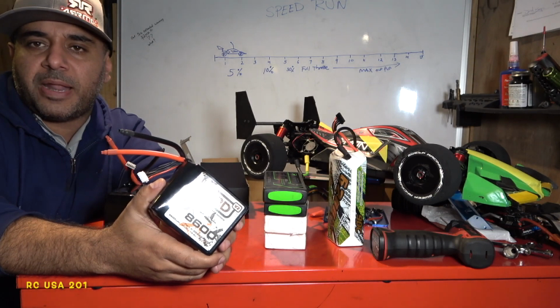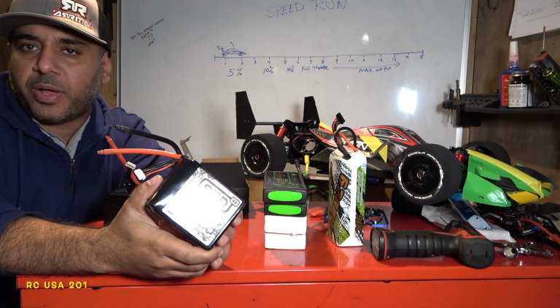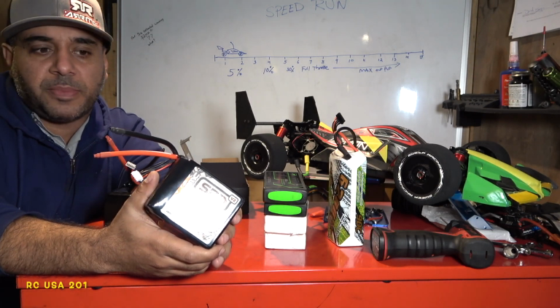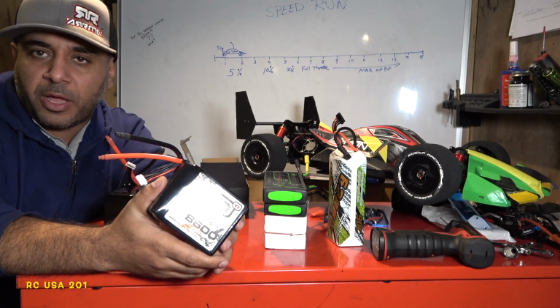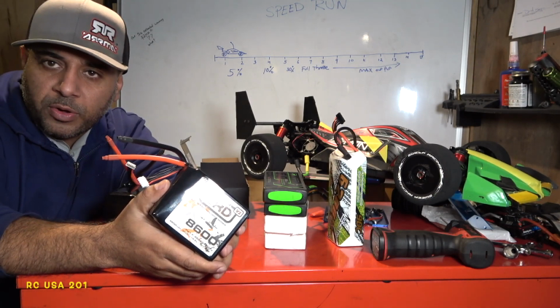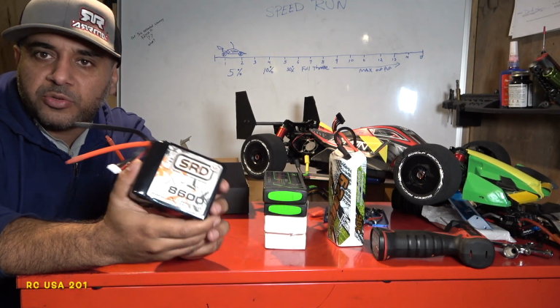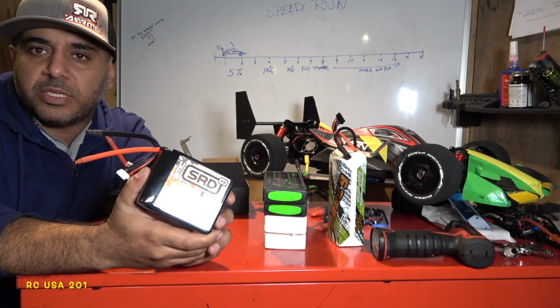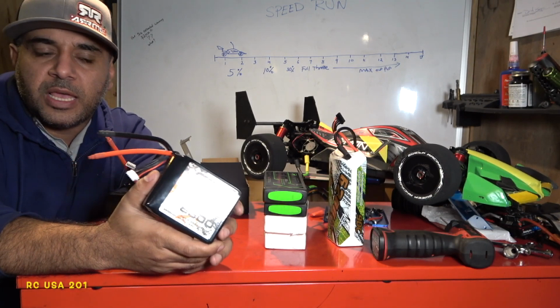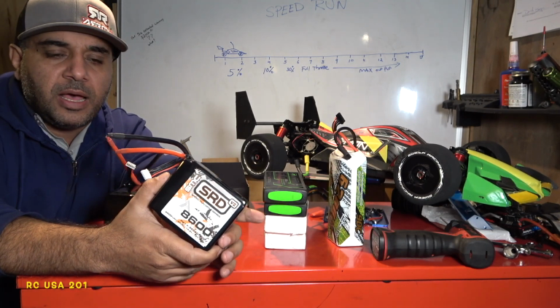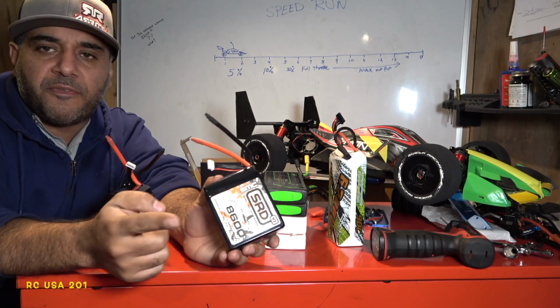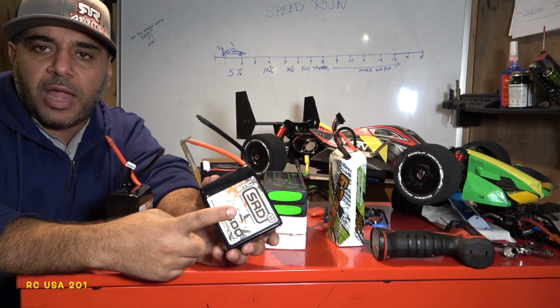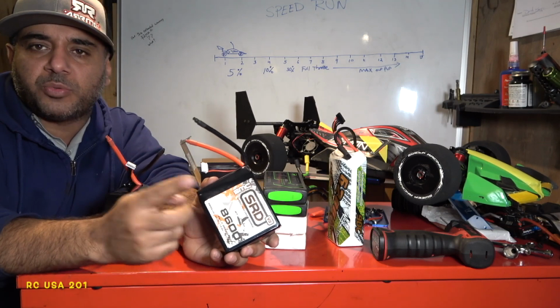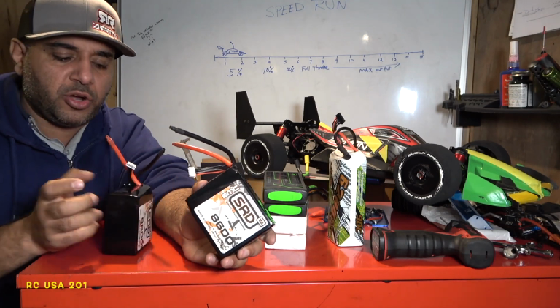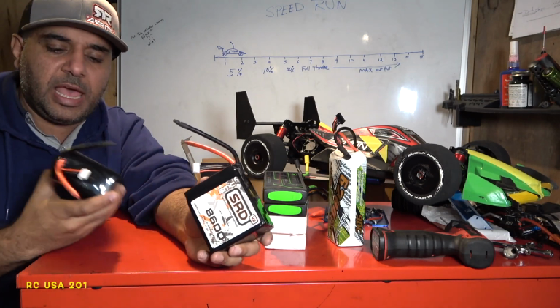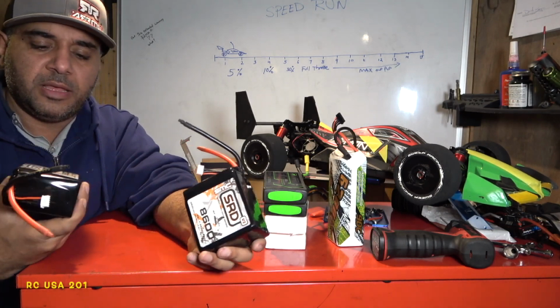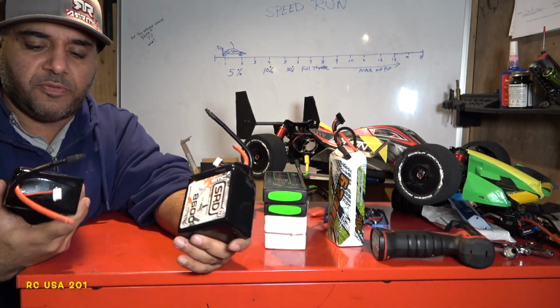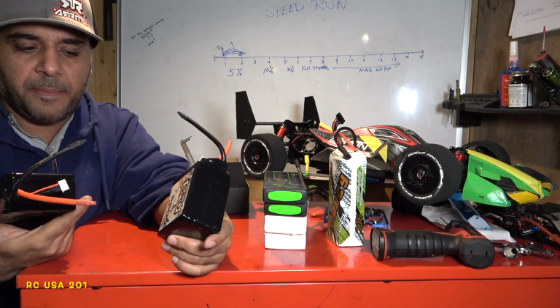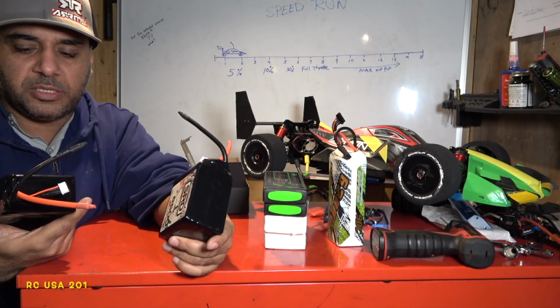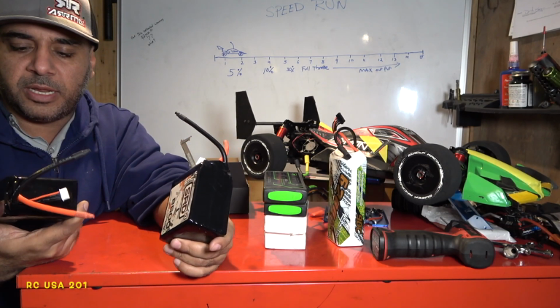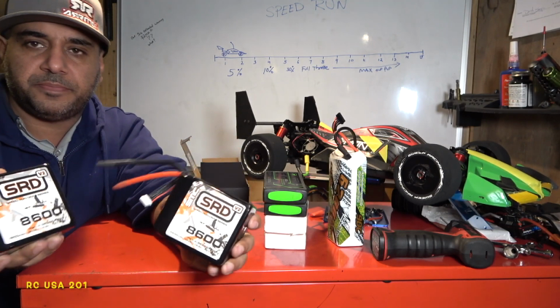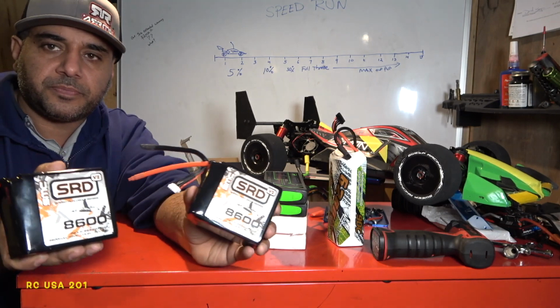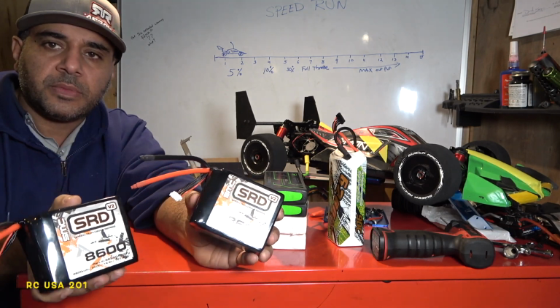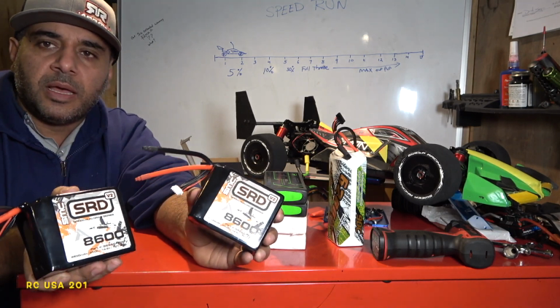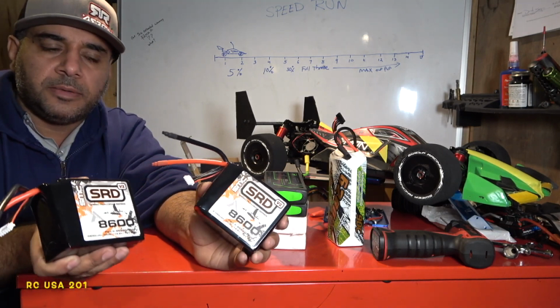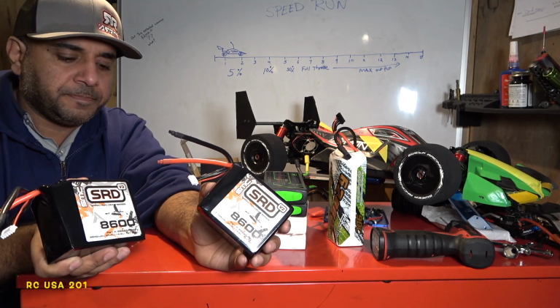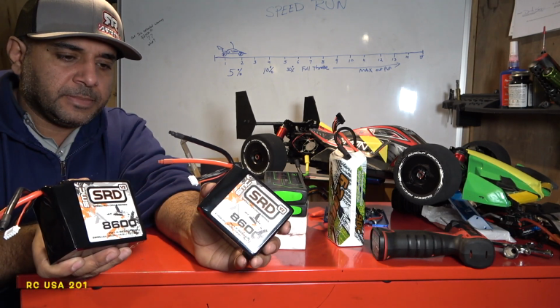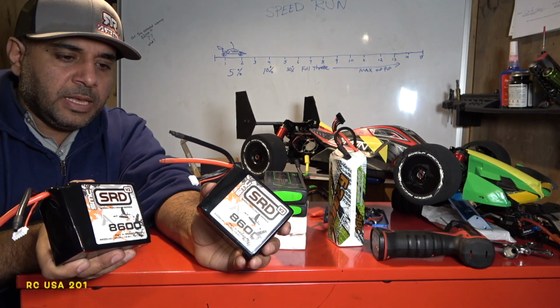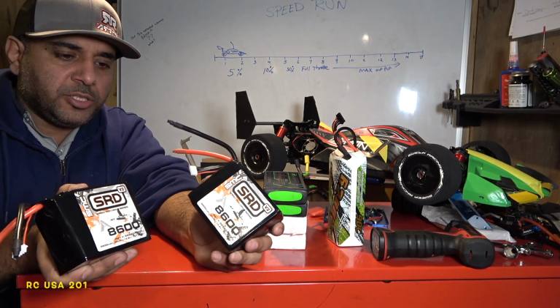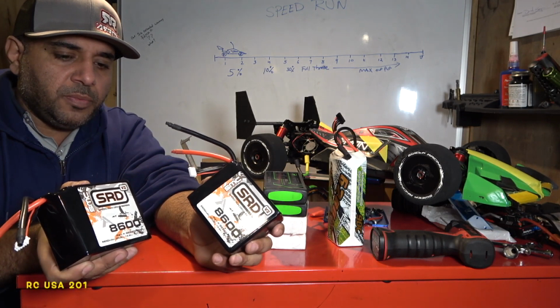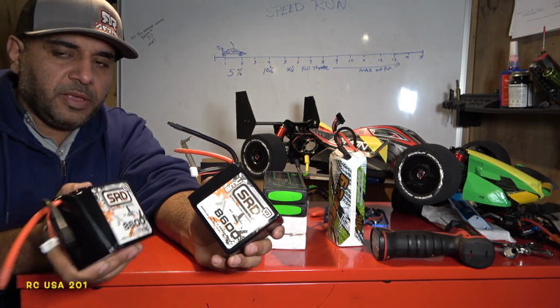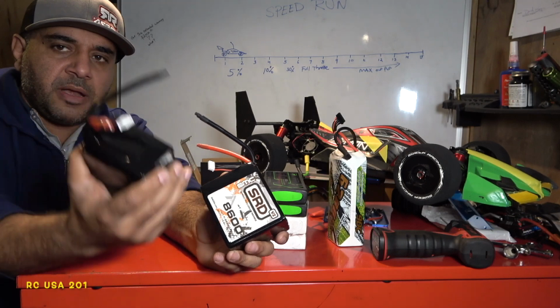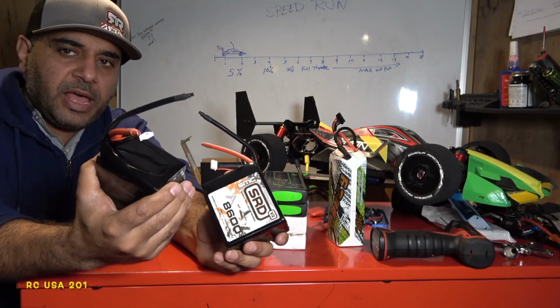Four amps is what we're going to charge these batteries at. Four amps is what these babies are going to get.